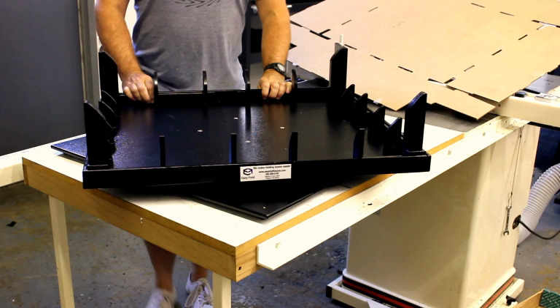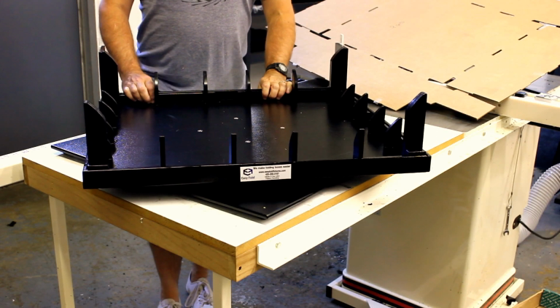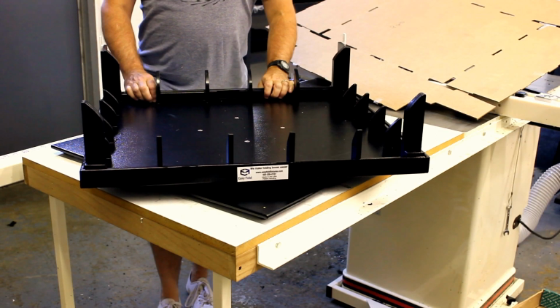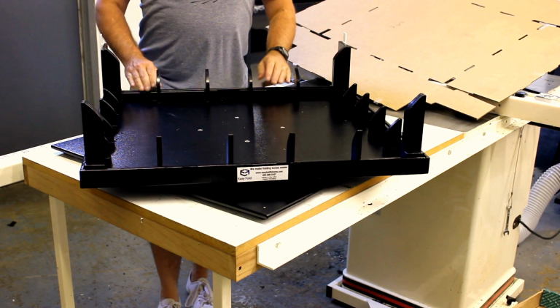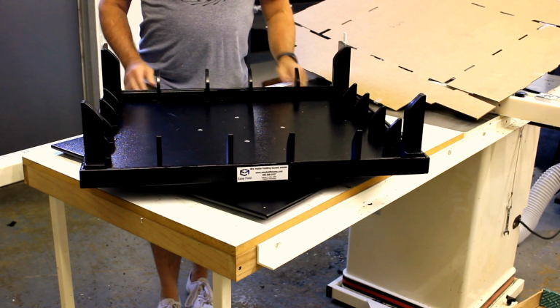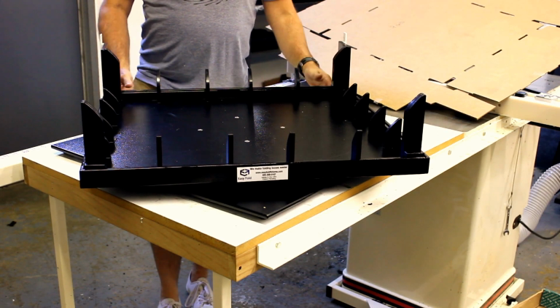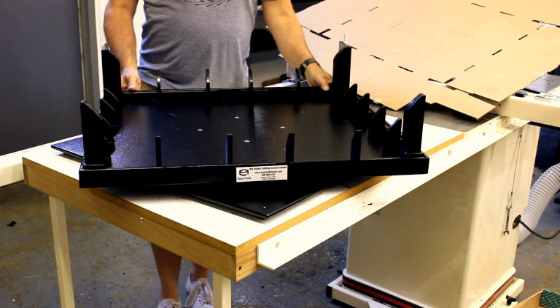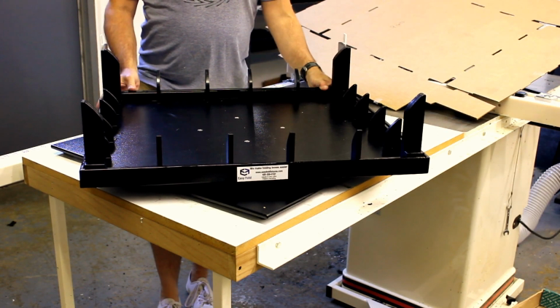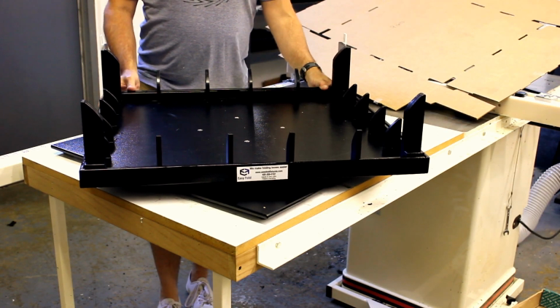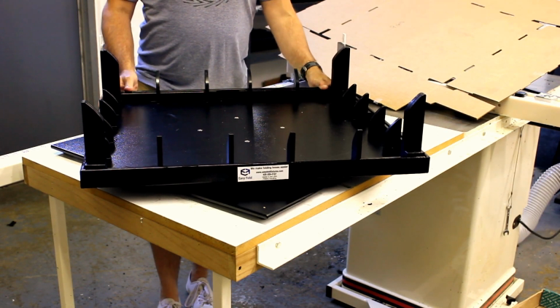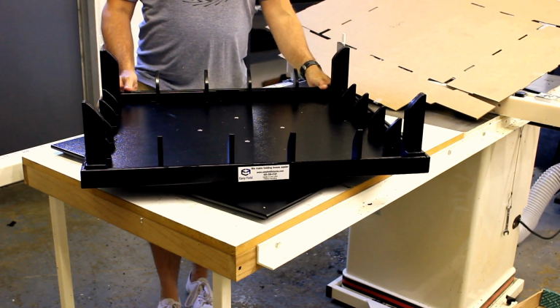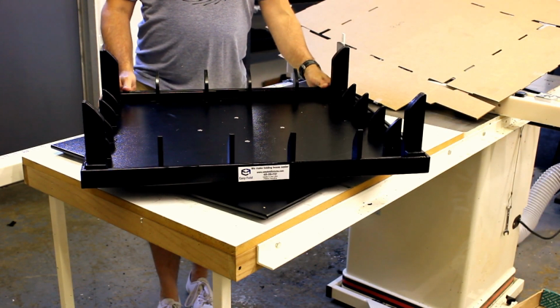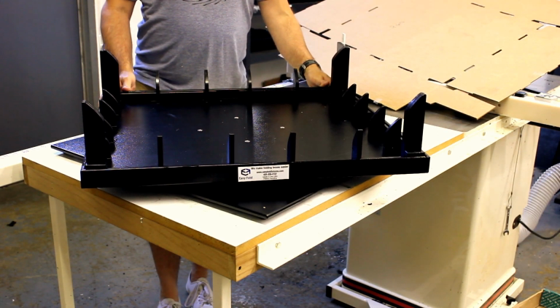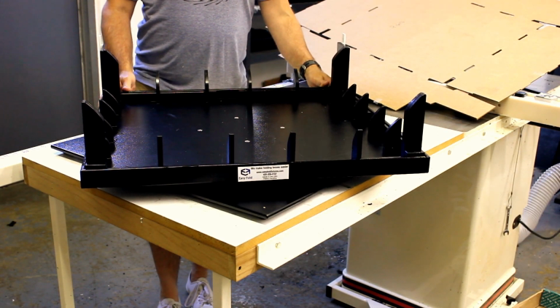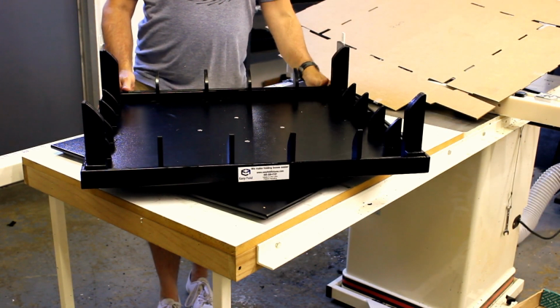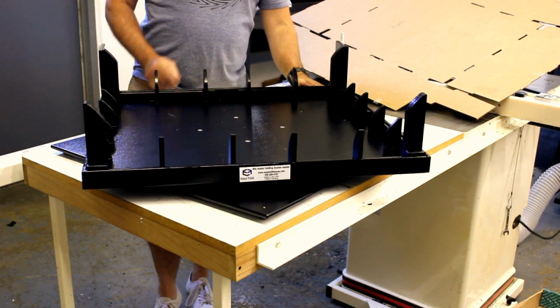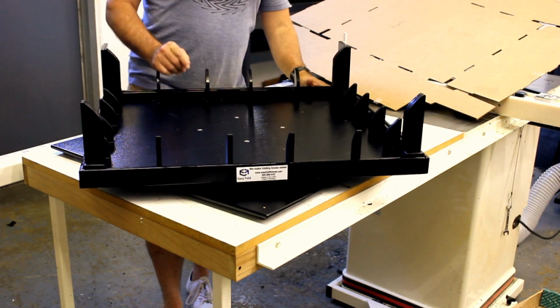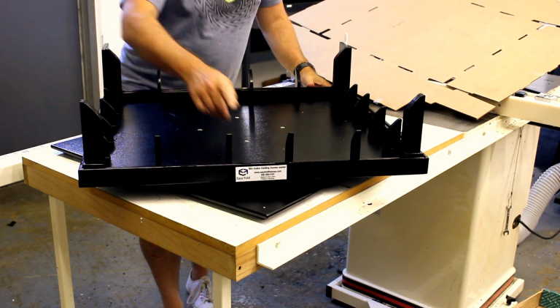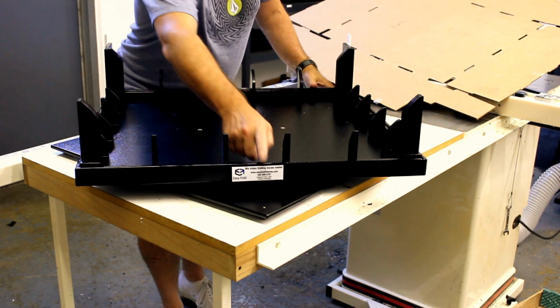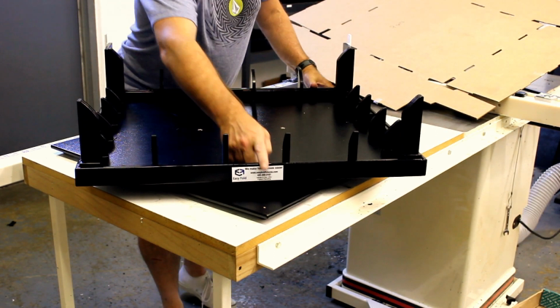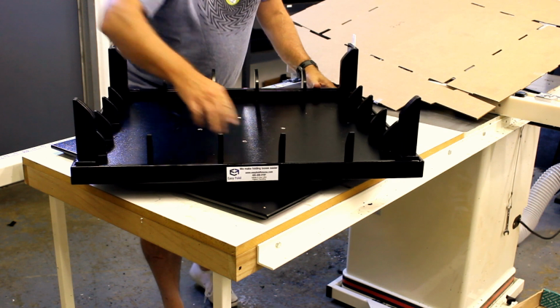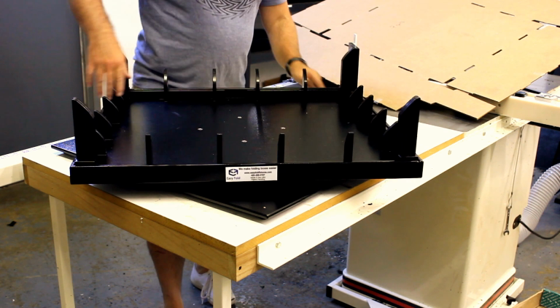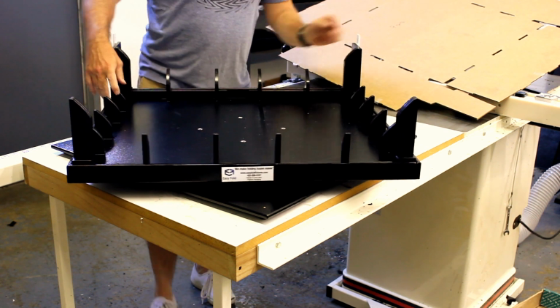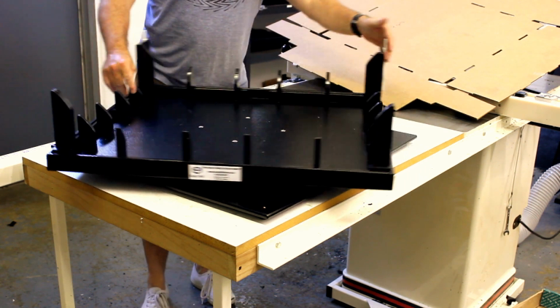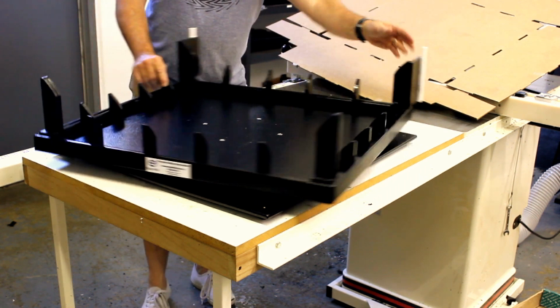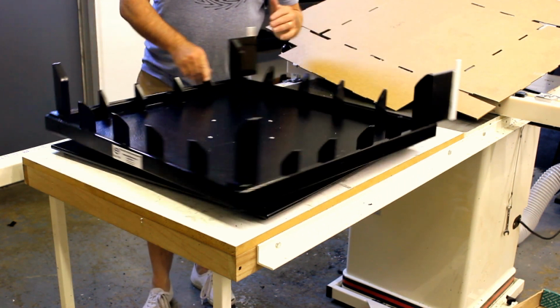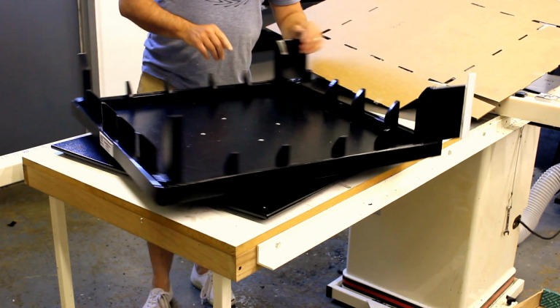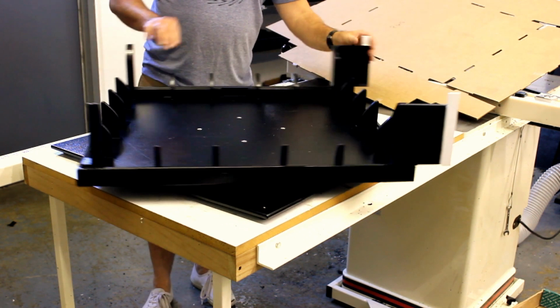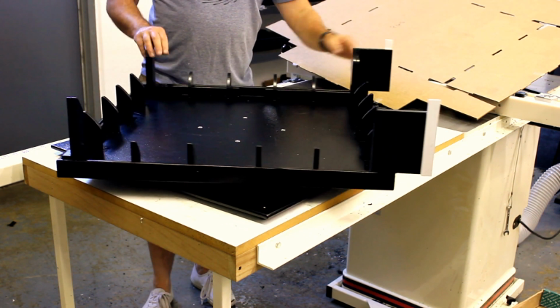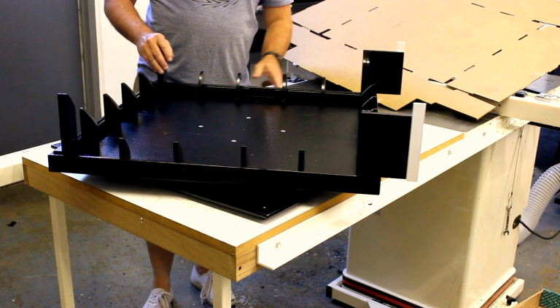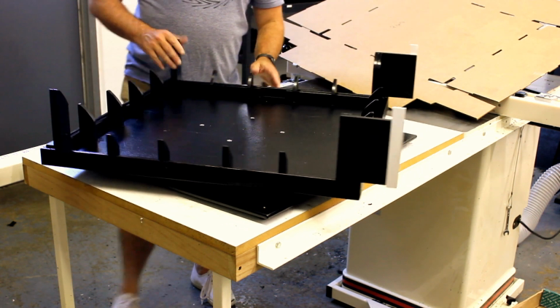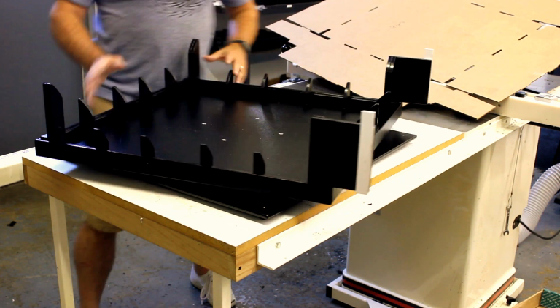Thank you for buying this Easy Fold. I'm going to do a quick demonstration on how to use this fixture. The label goes in the front. These white posts in the back are guides.